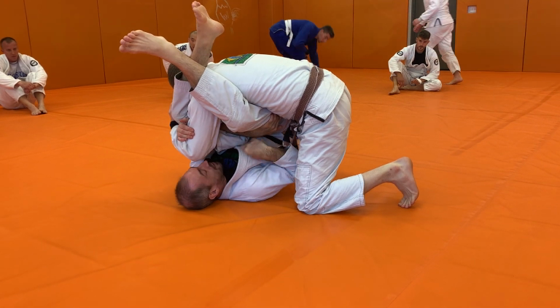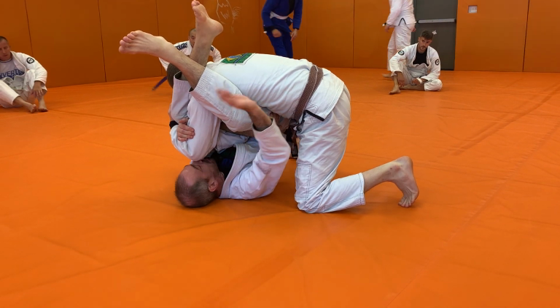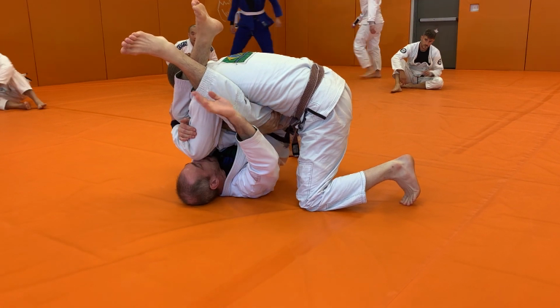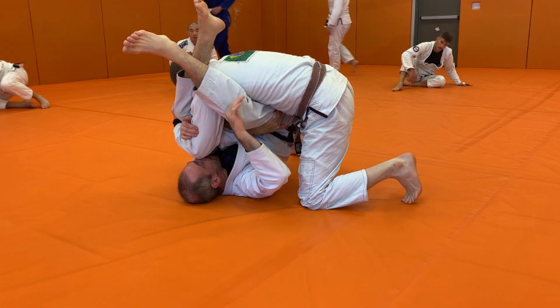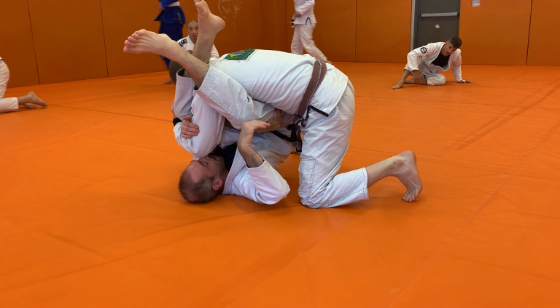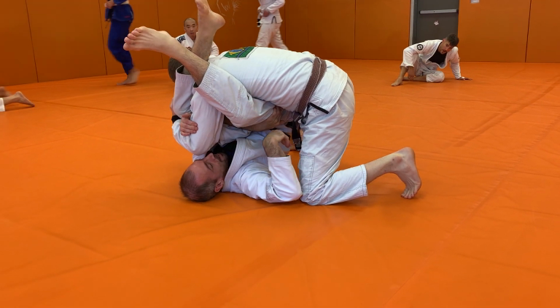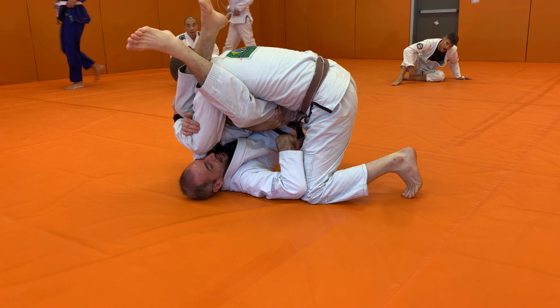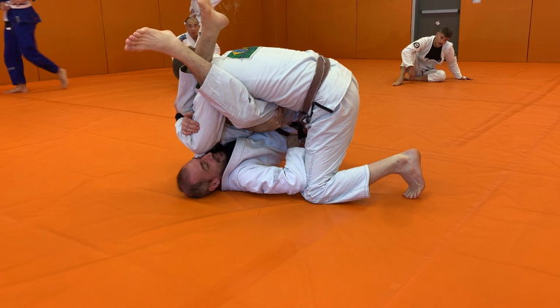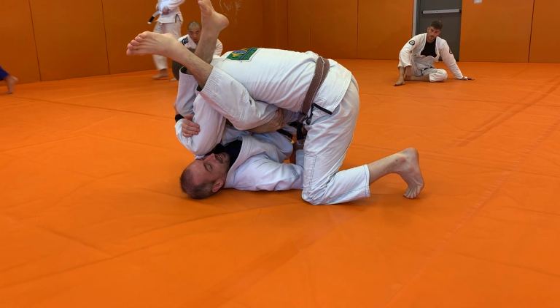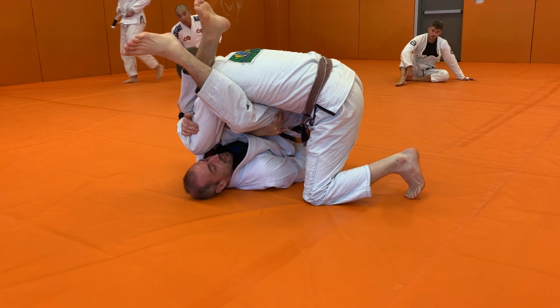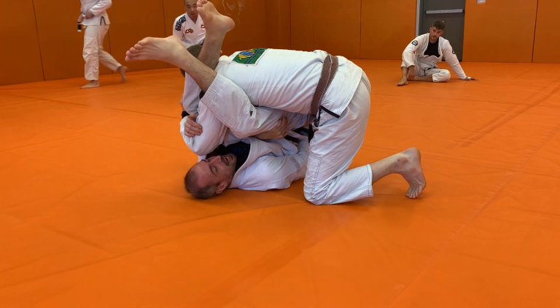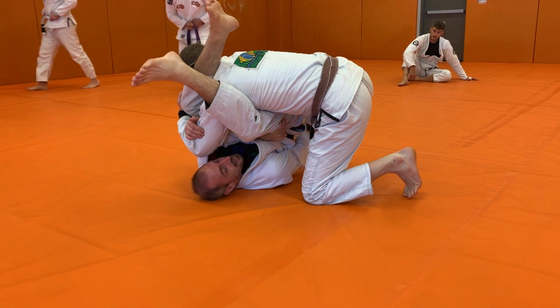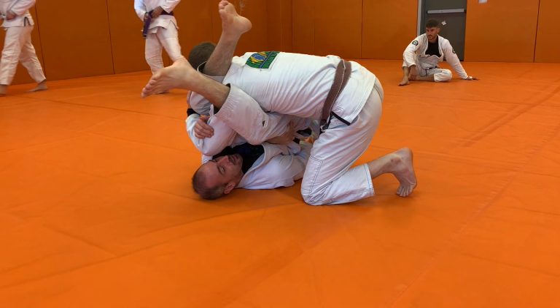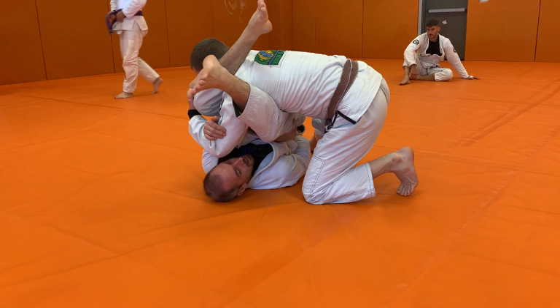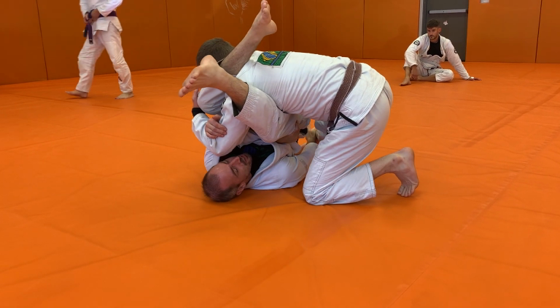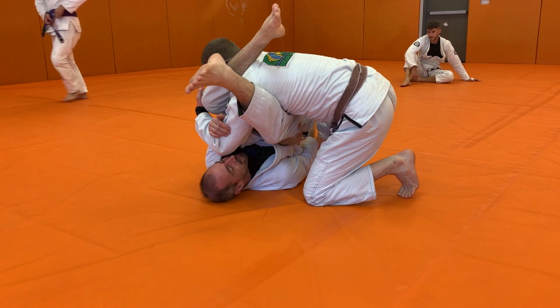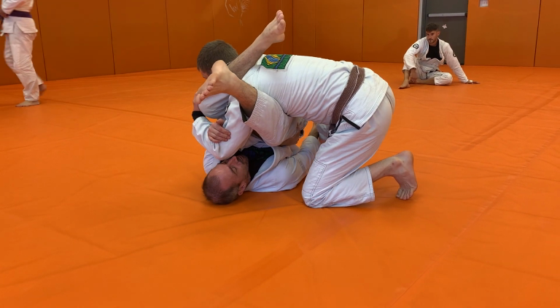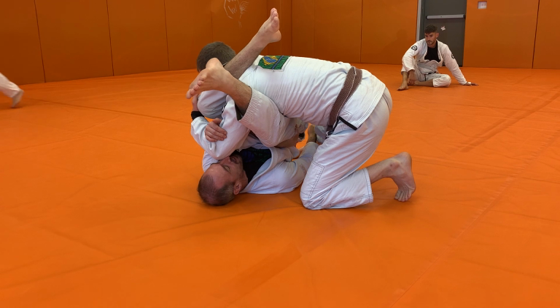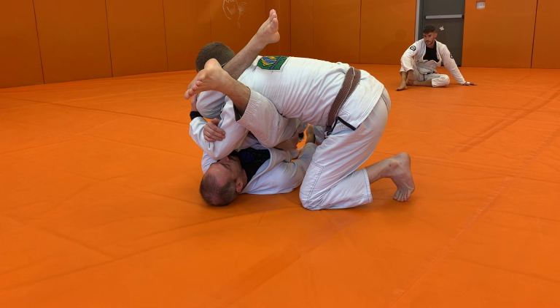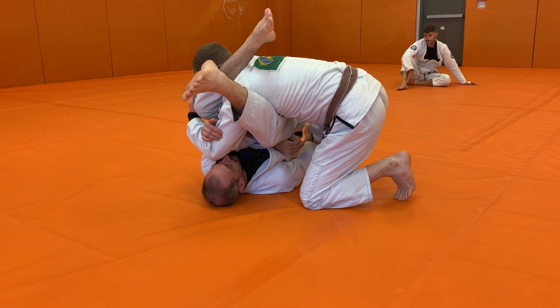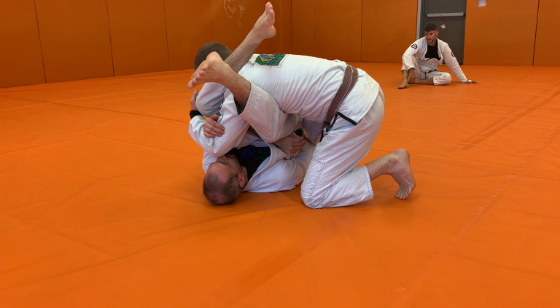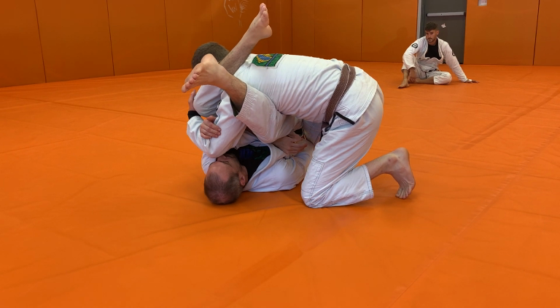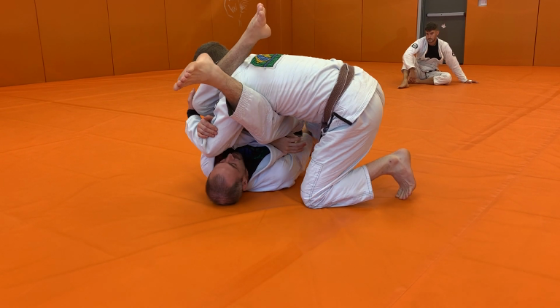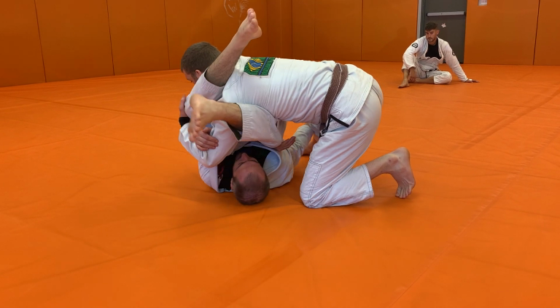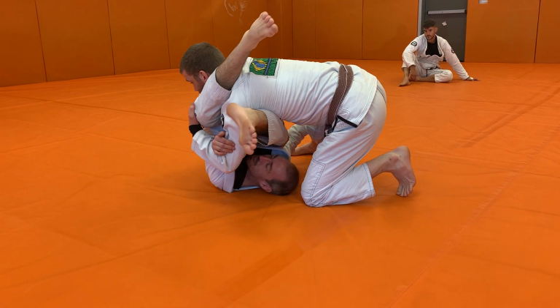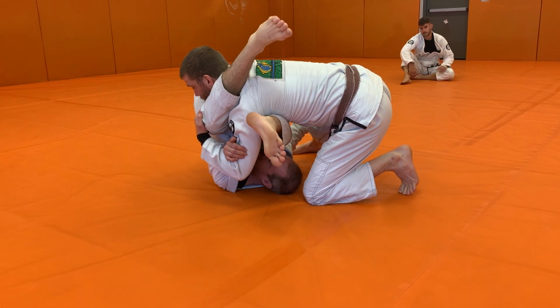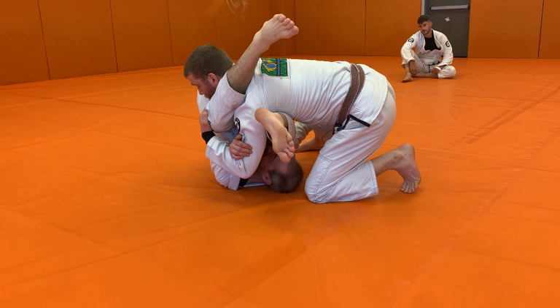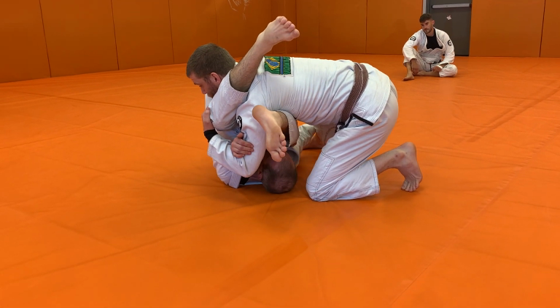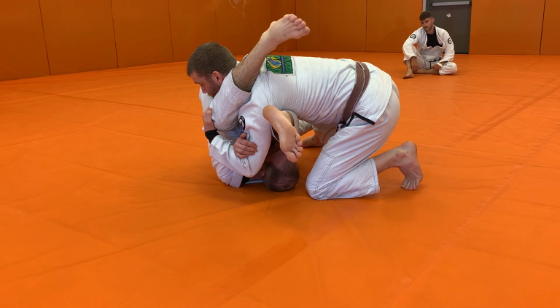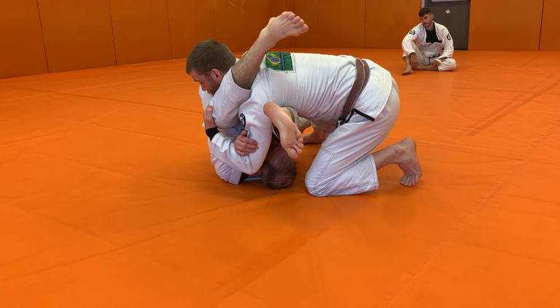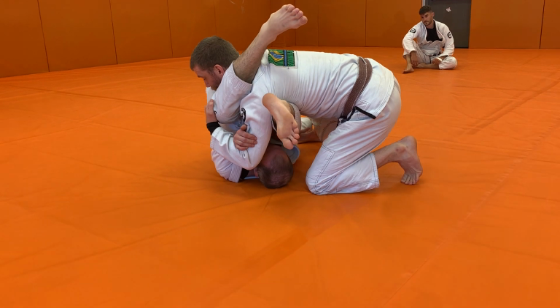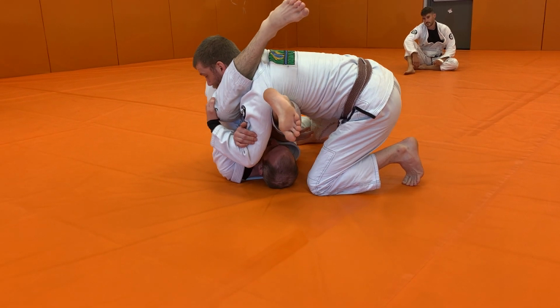Now my hand that's closest to my partner is going to reach under my partner's body. I want to use the back of my hand to hook right at my partner's shin, close to his ankle. I'm going to start to move myself underneath my partner's body, but as I start to move, I'm going to get stuck.